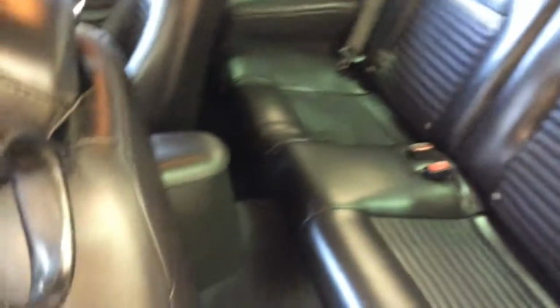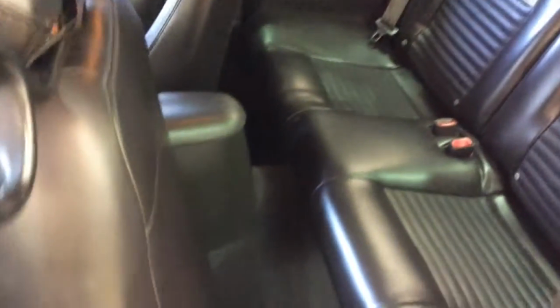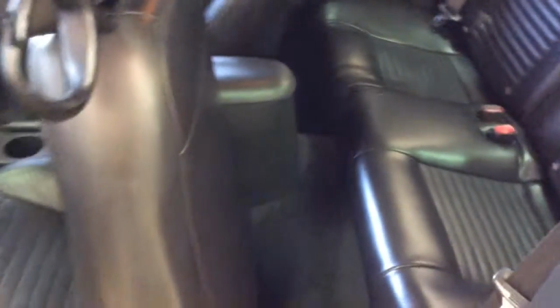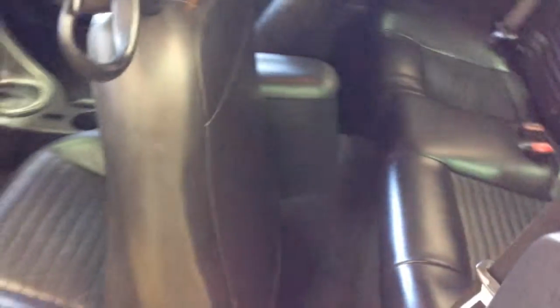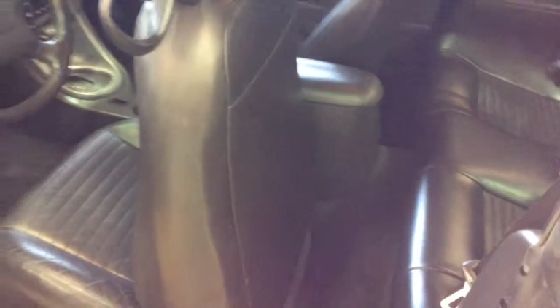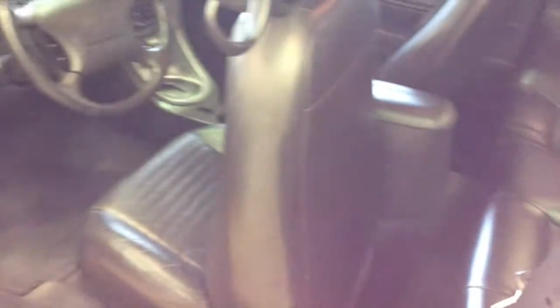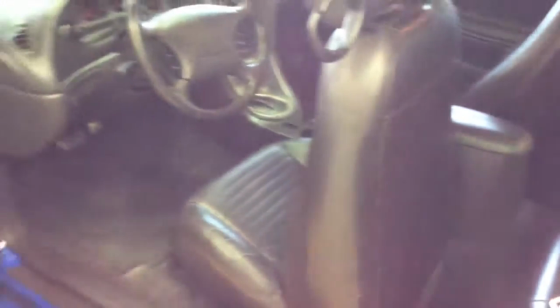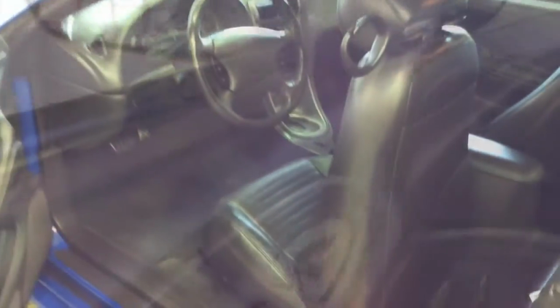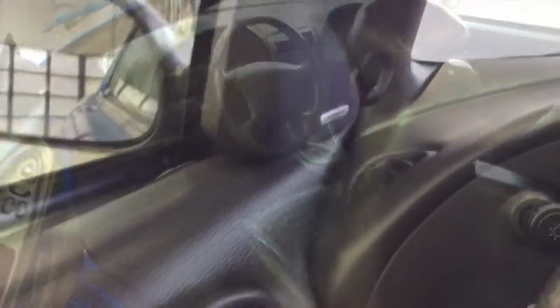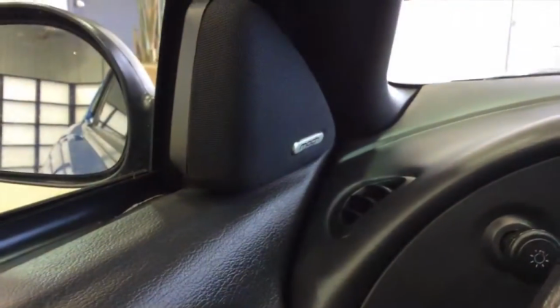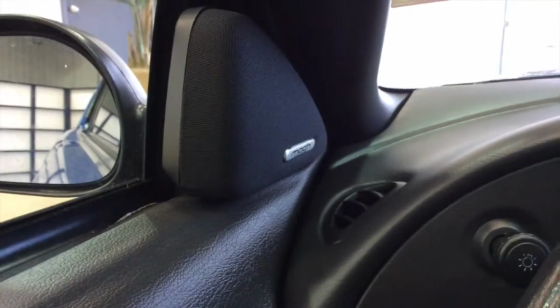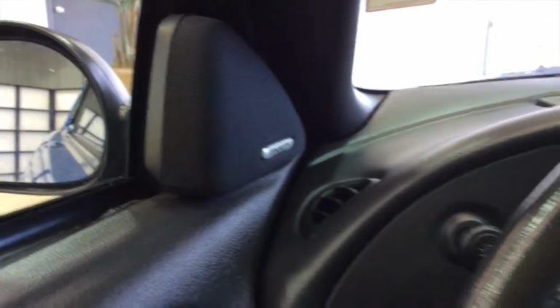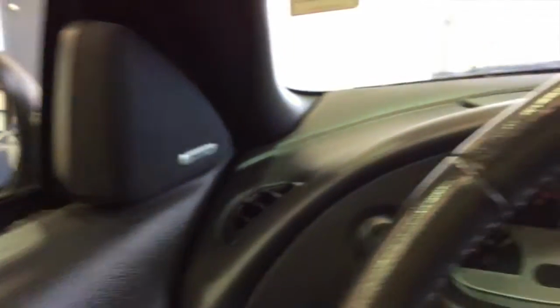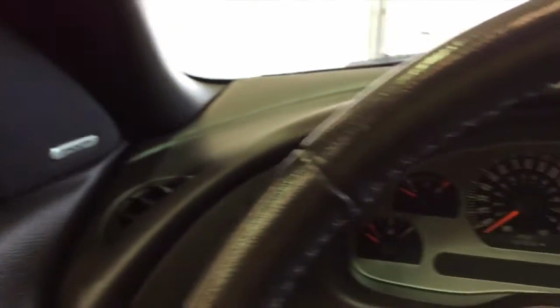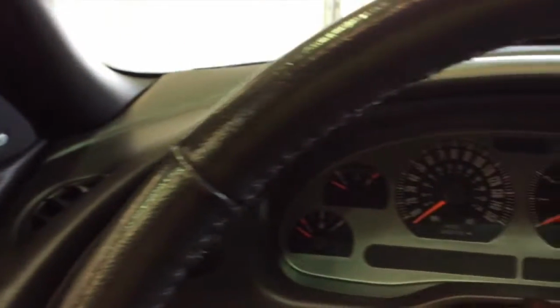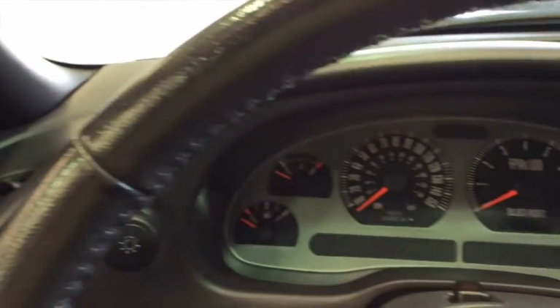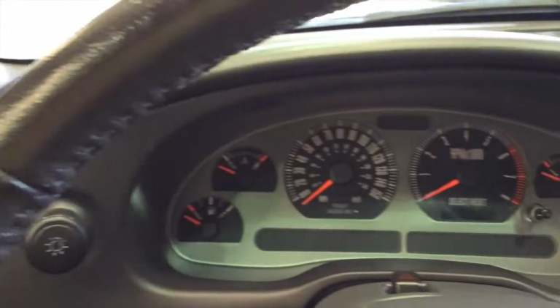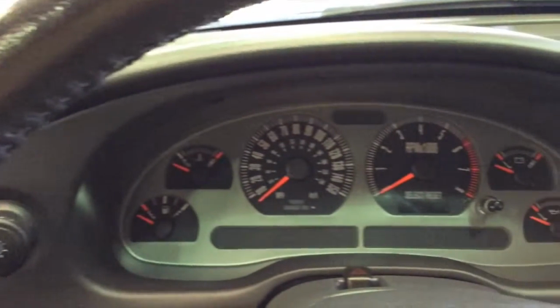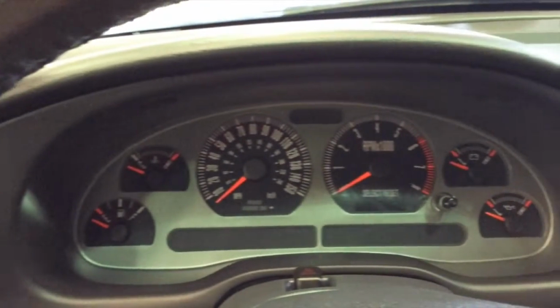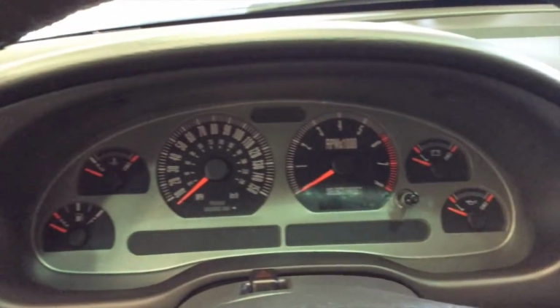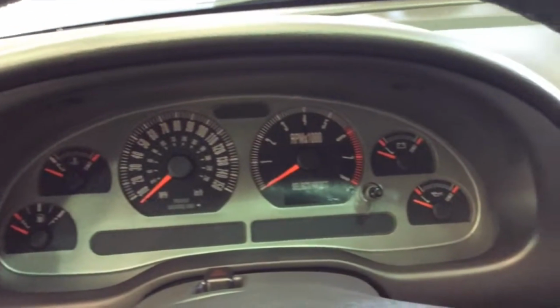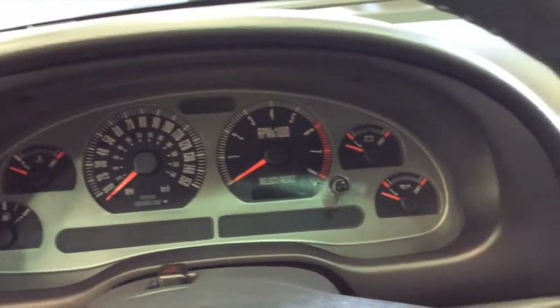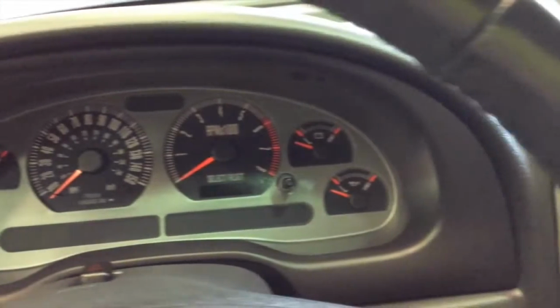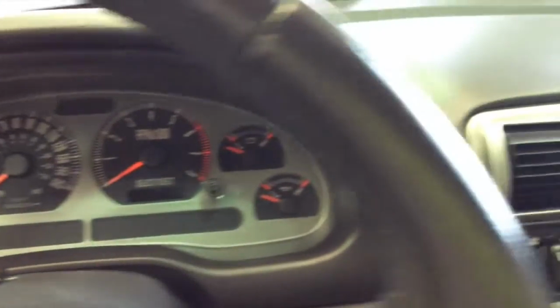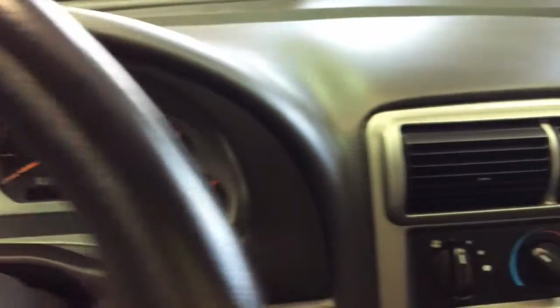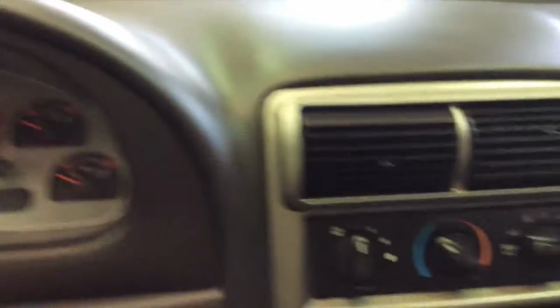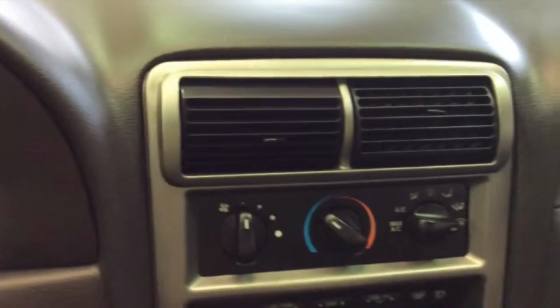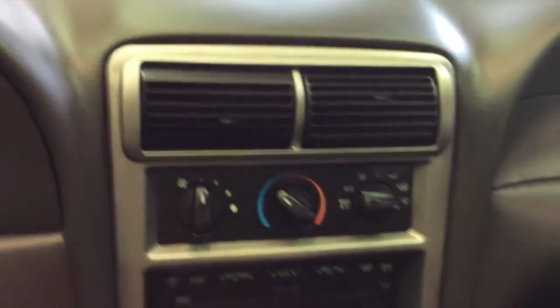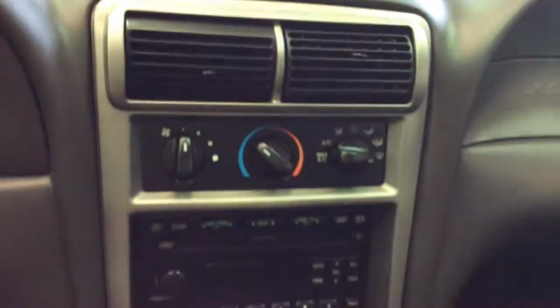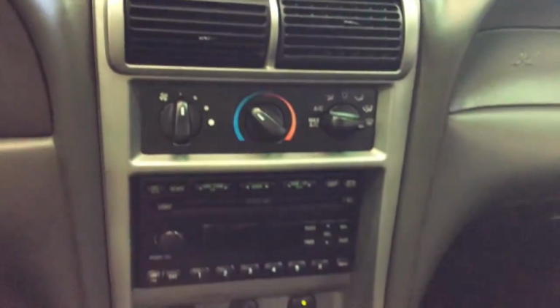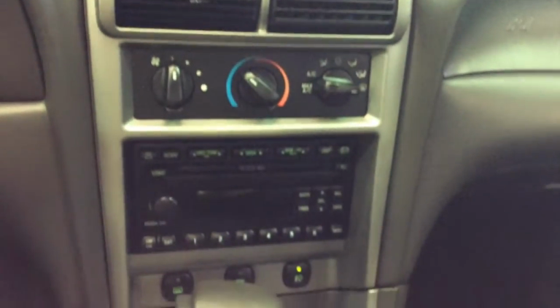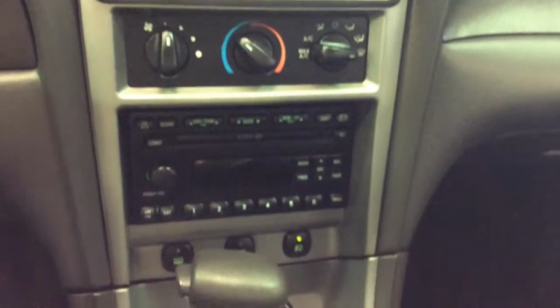Quick look at the back seat. So moving through, we have the Mach audio system, the satin silver trim, the classic style gauges, air conditioning, and a 6-disc CD changer.